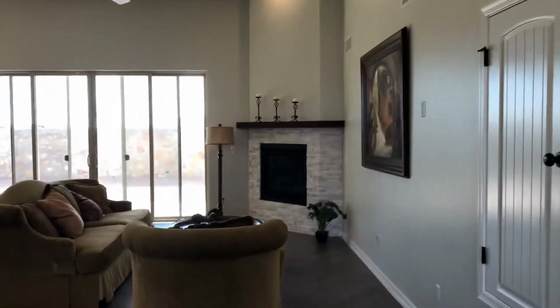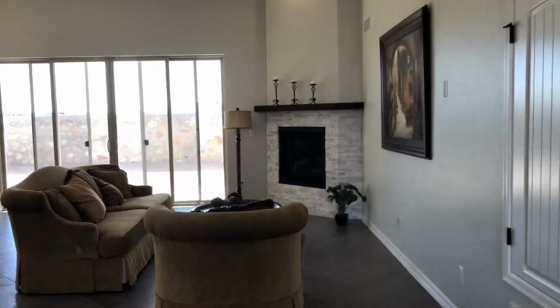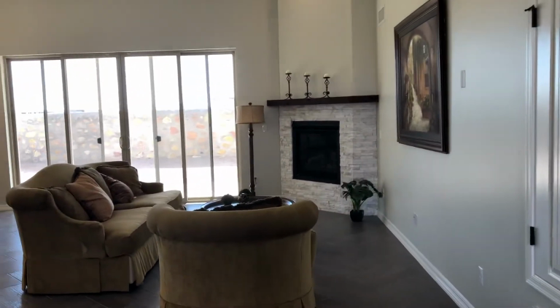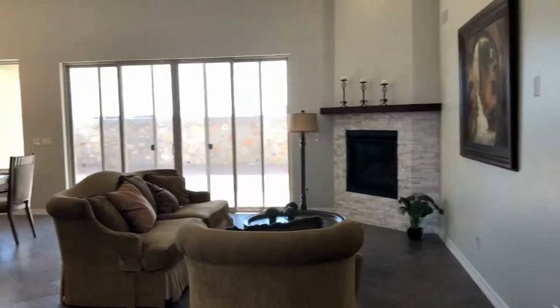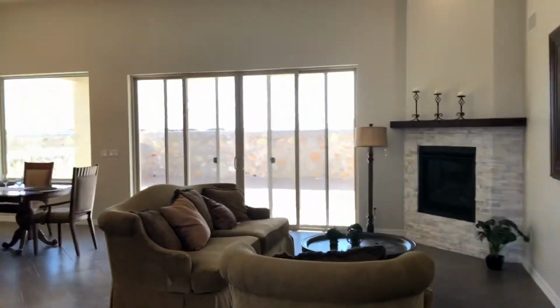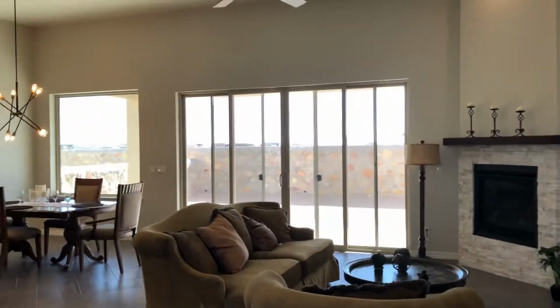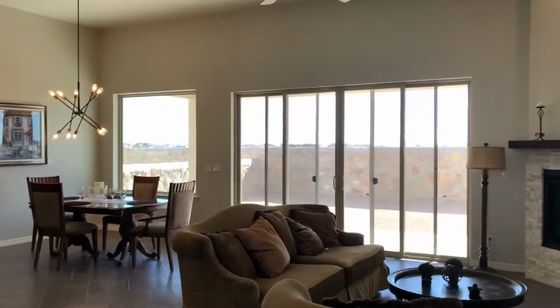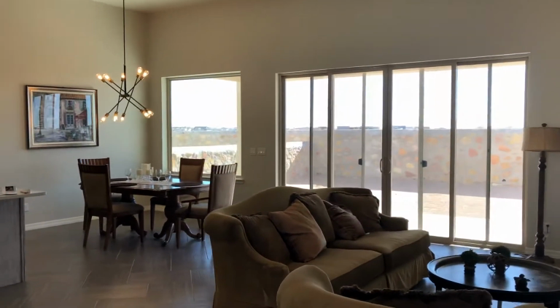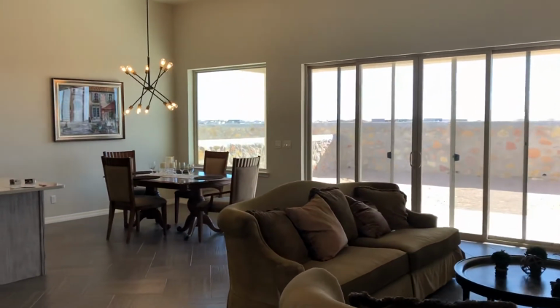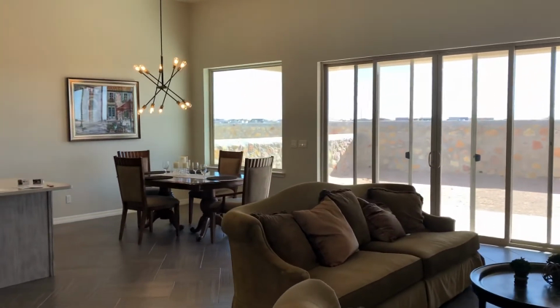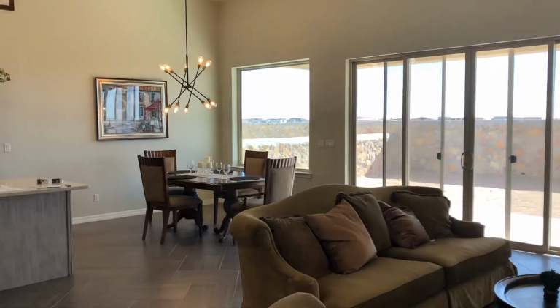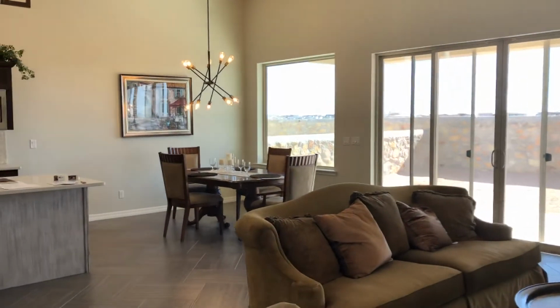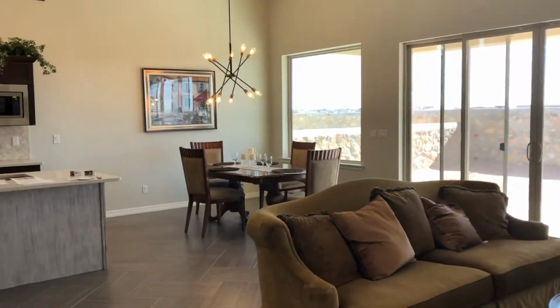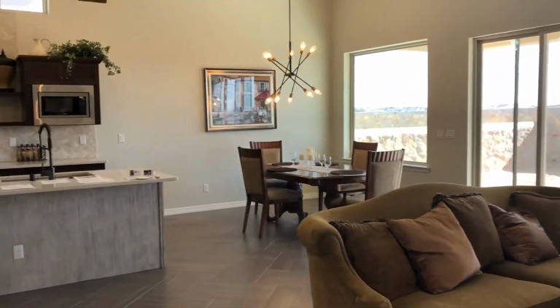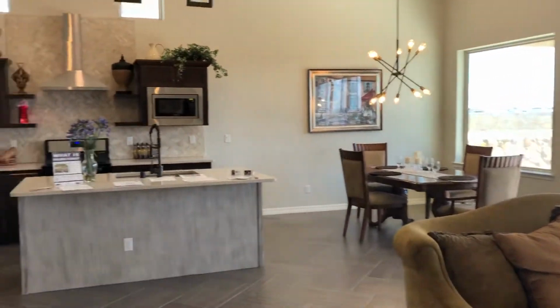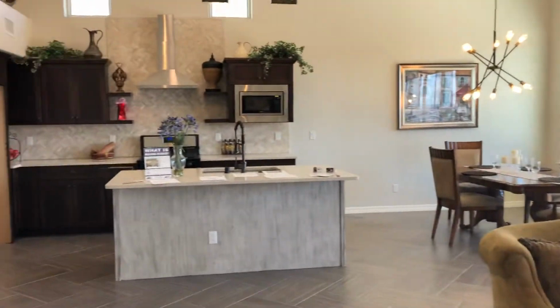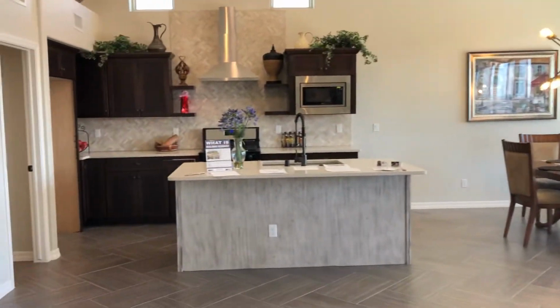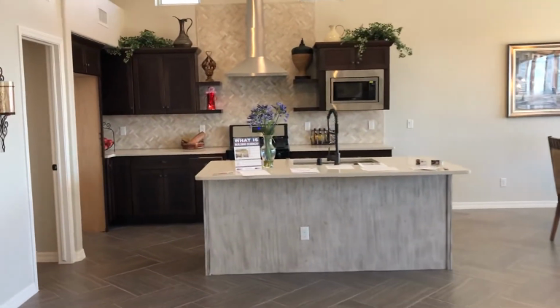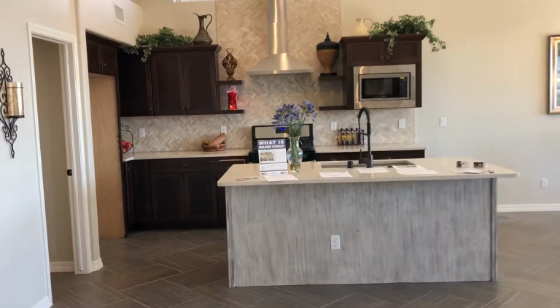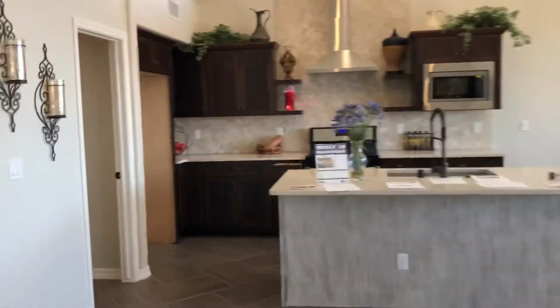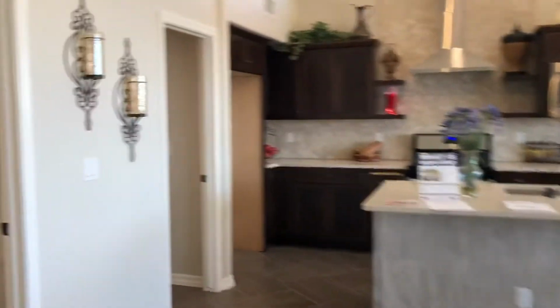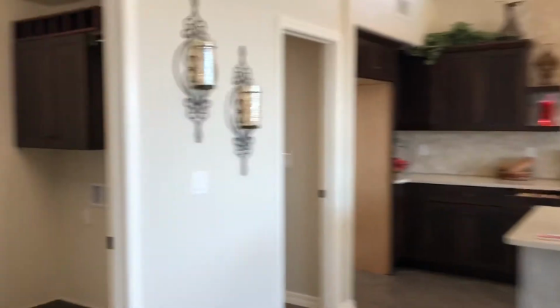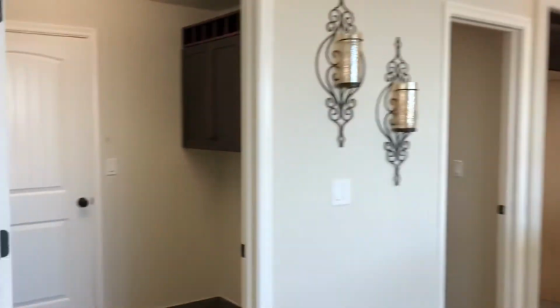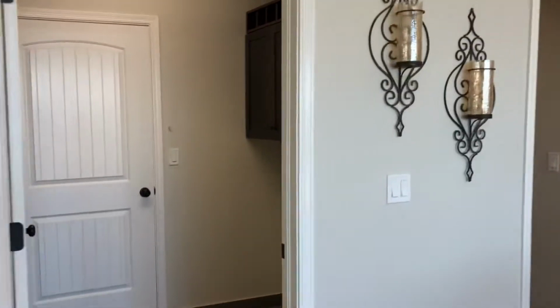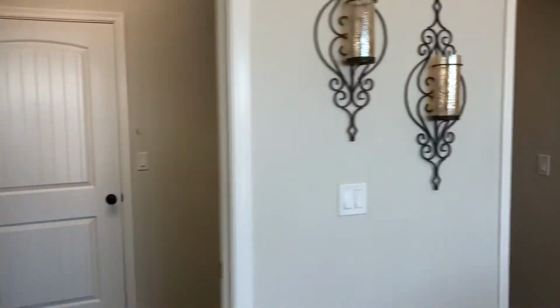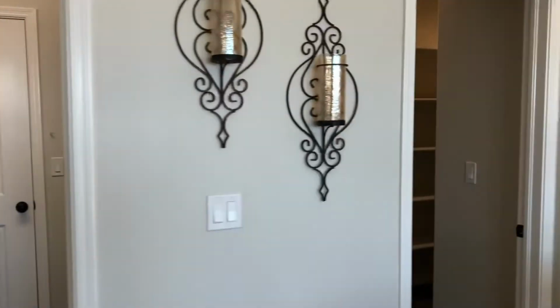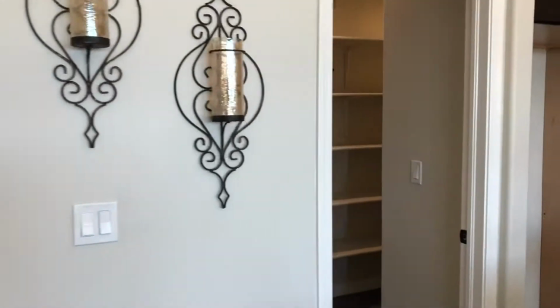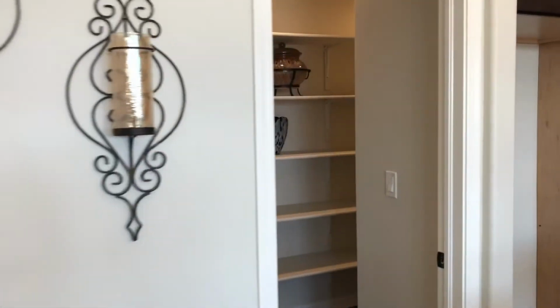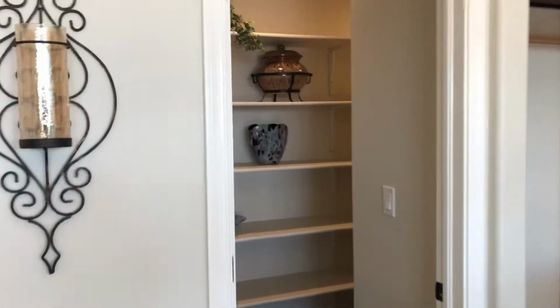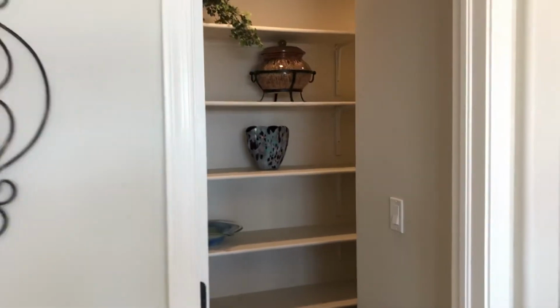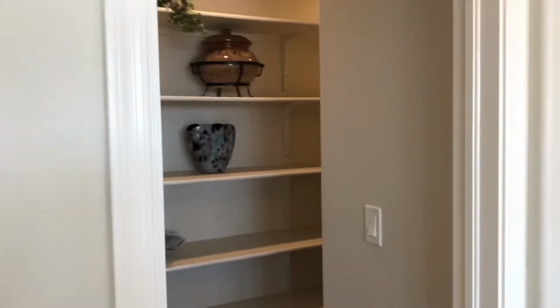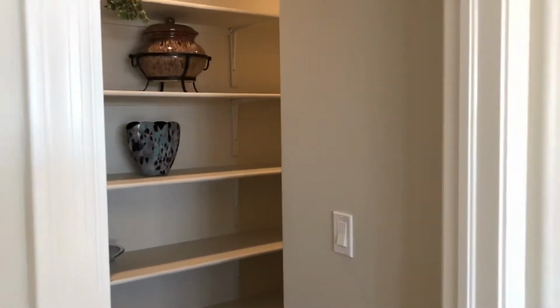Living room with a fireplace, pre-wired for surround sound, dining area, the kitchen, the laundry room, and a pantry that's amazing — goes all the way back.